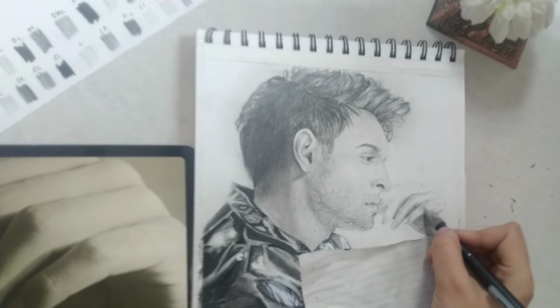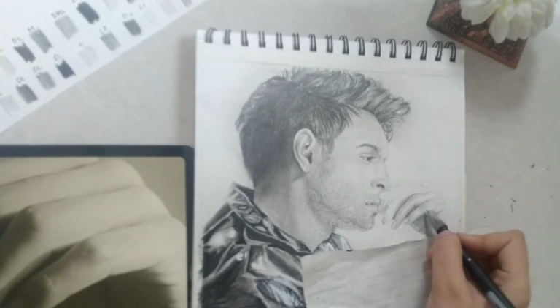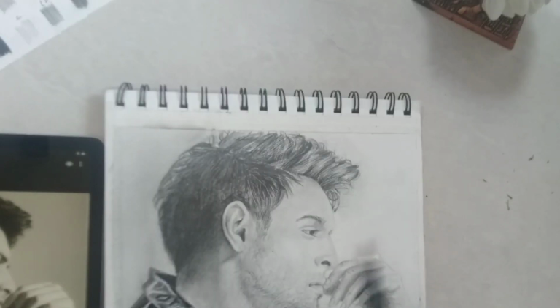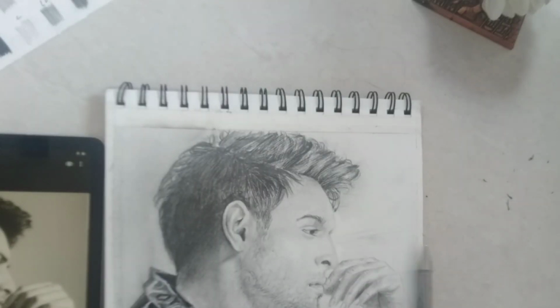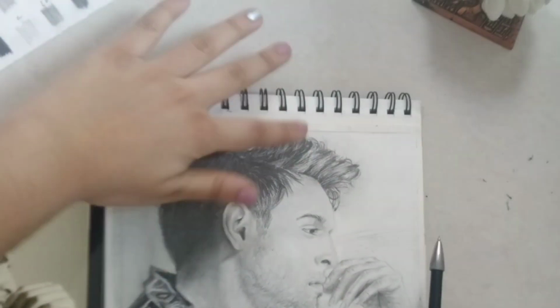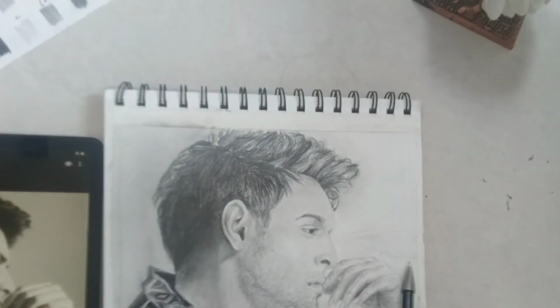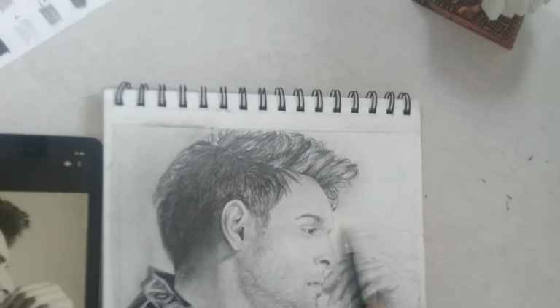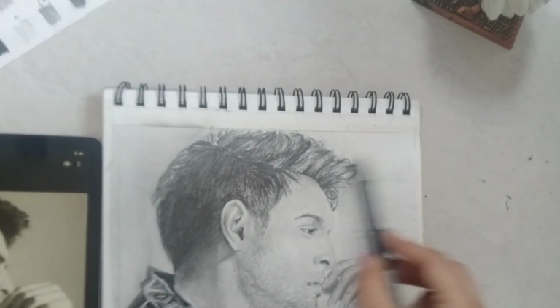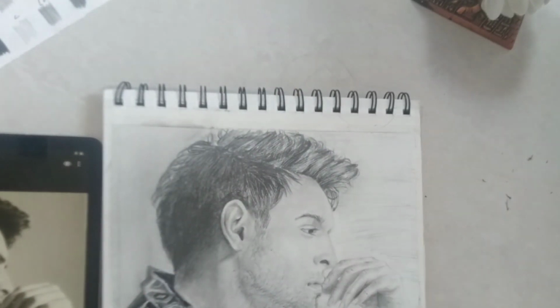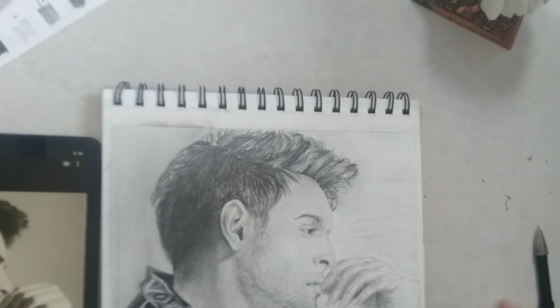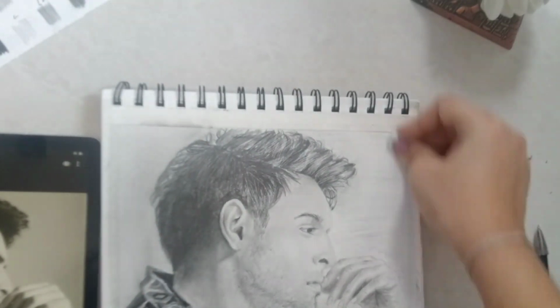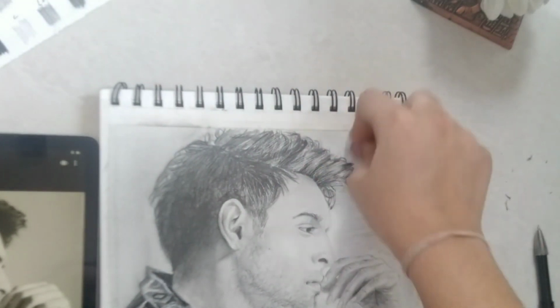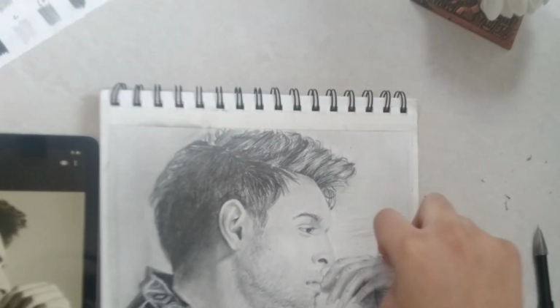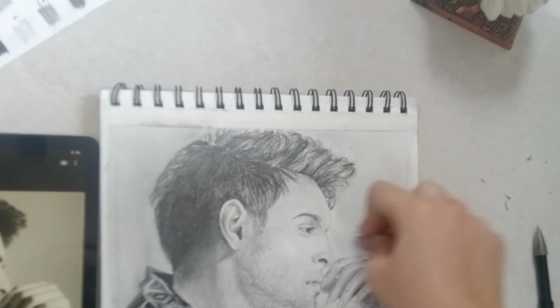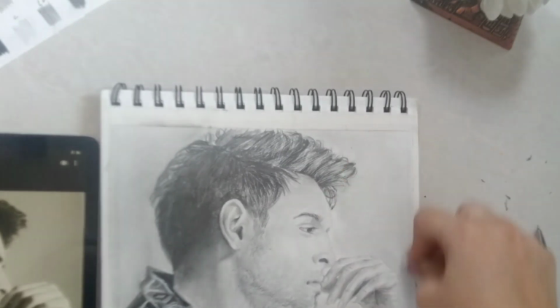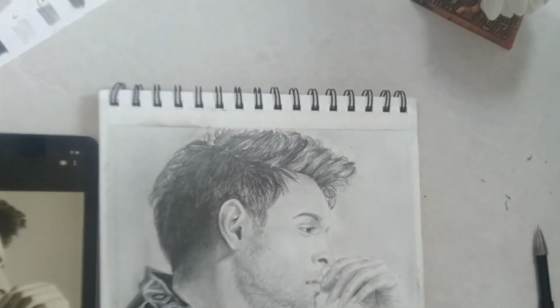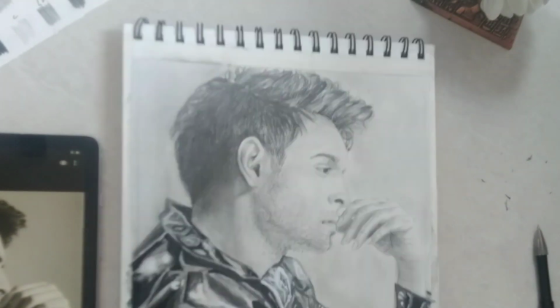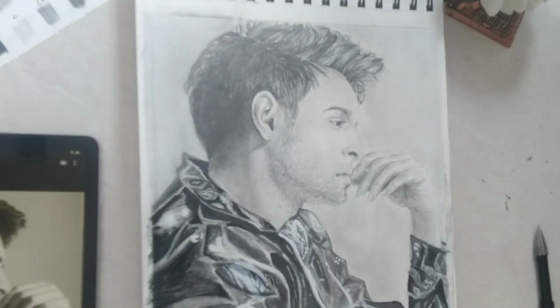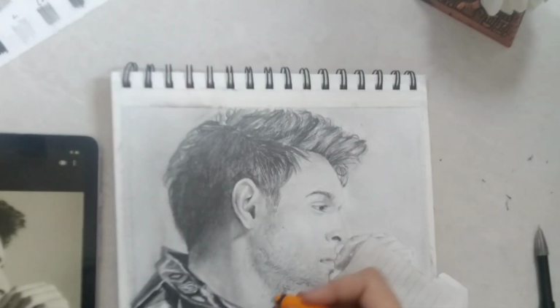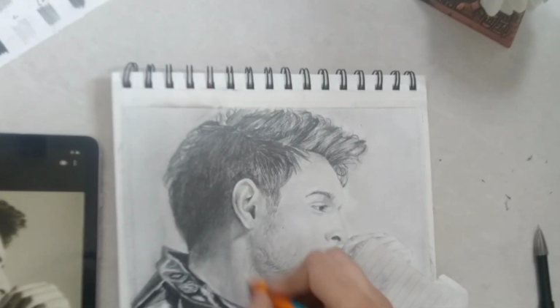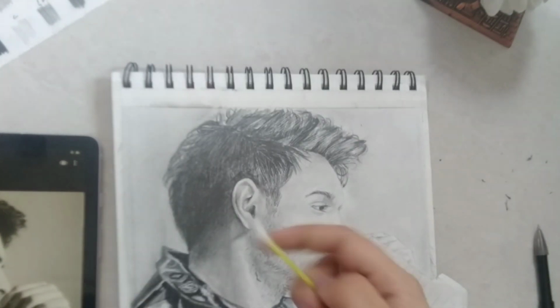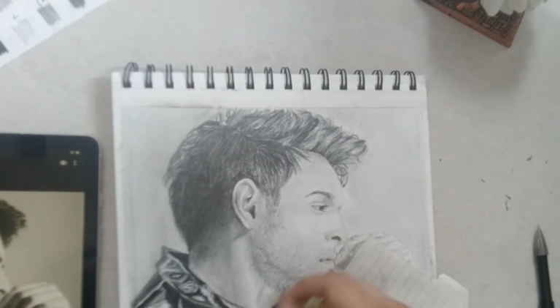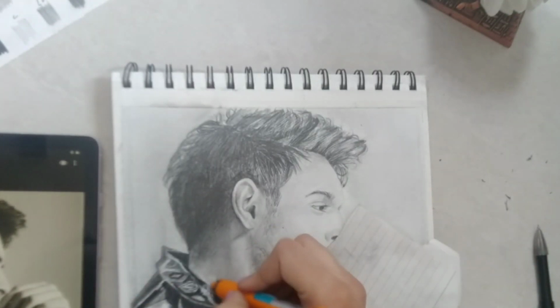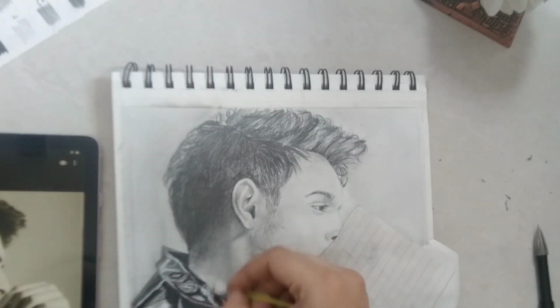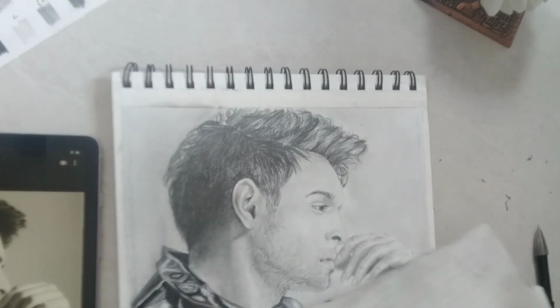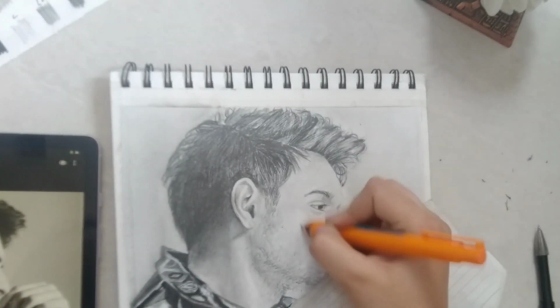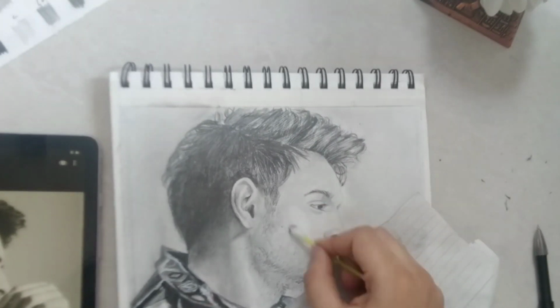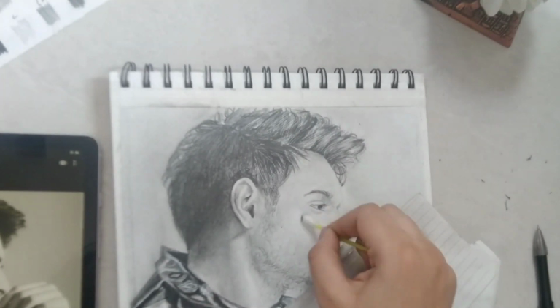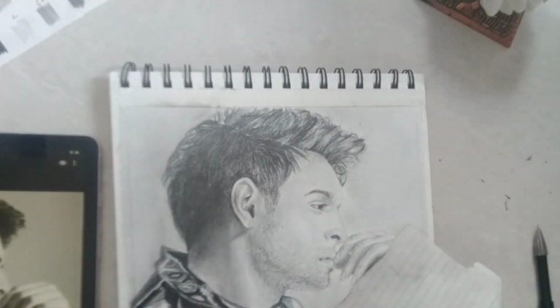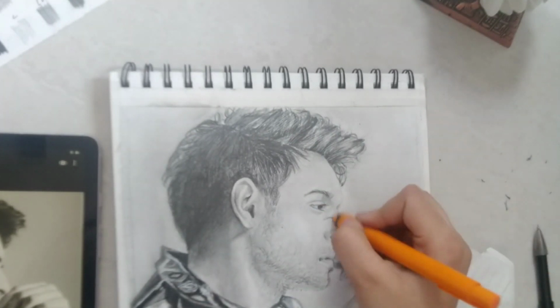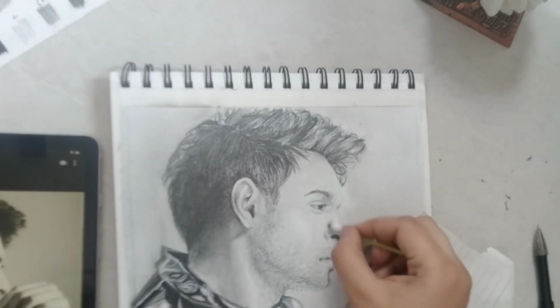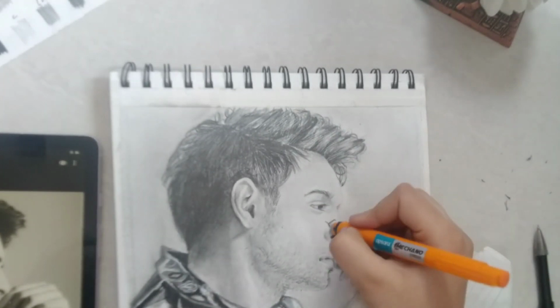The background has a subtle shade, so we need to keep that in mind. Just a few strokes of pencil would do, and then I blended it out with a tissue paper as it covers a larger area.